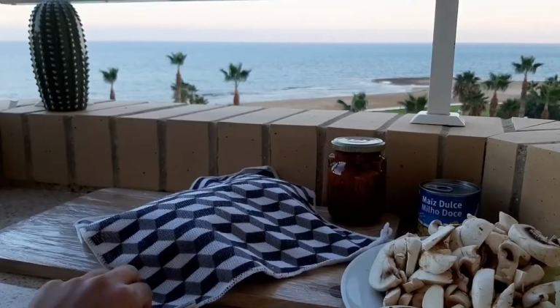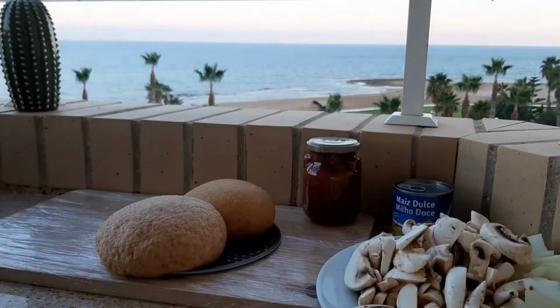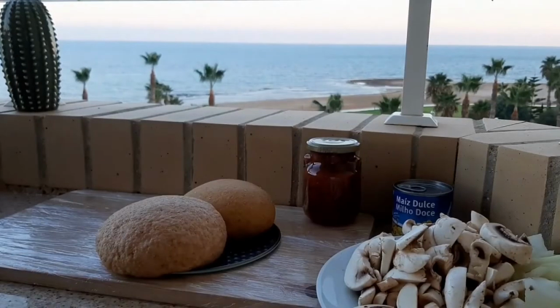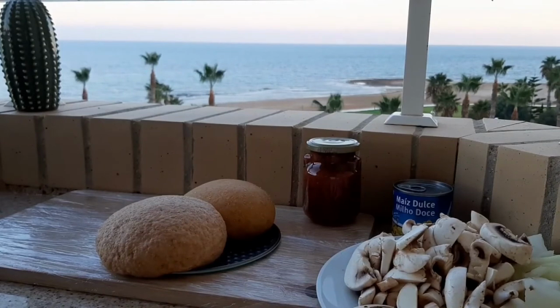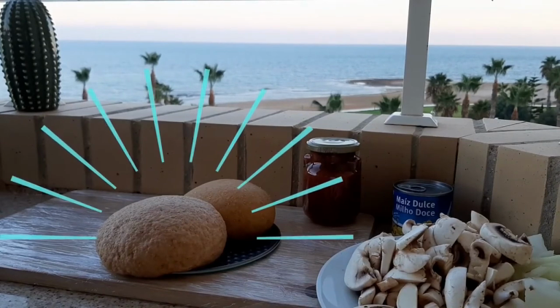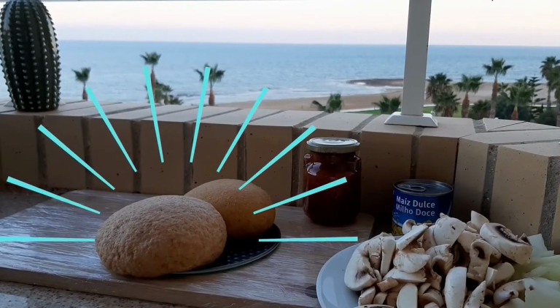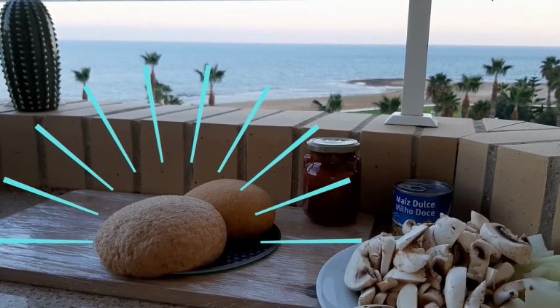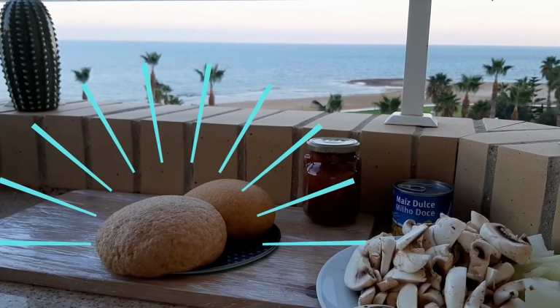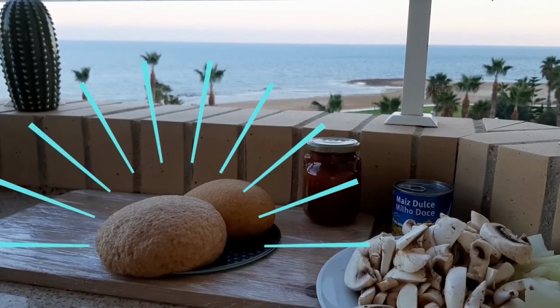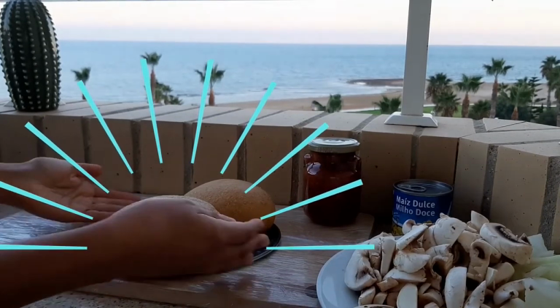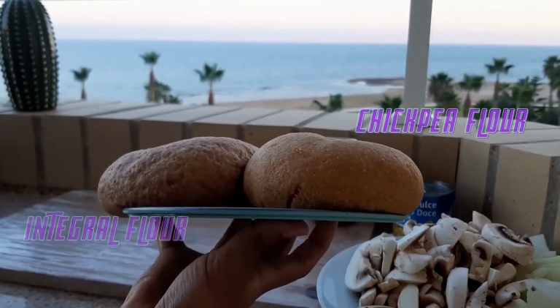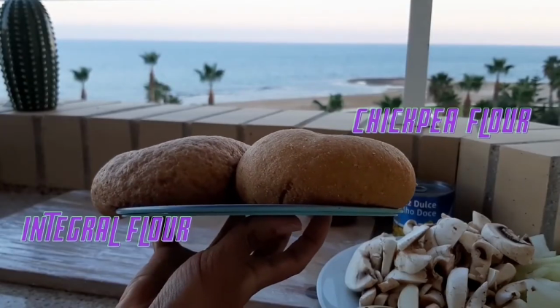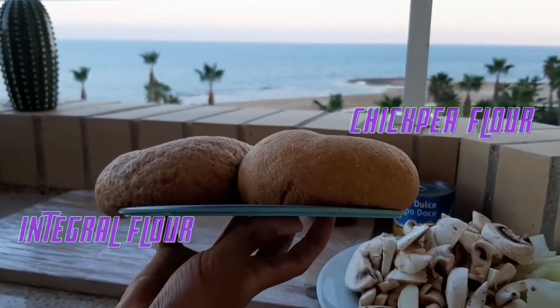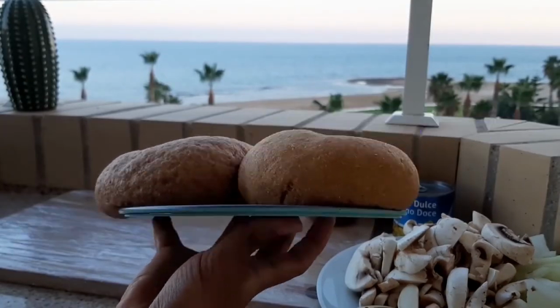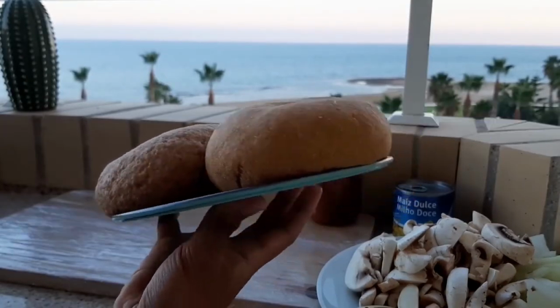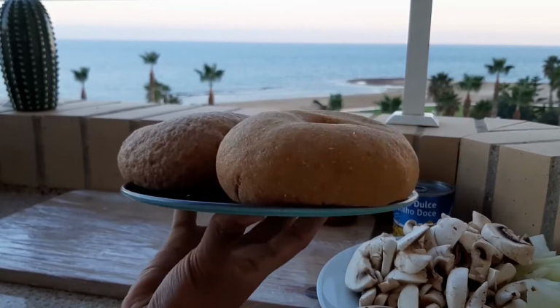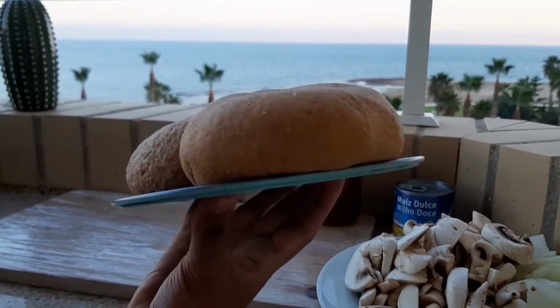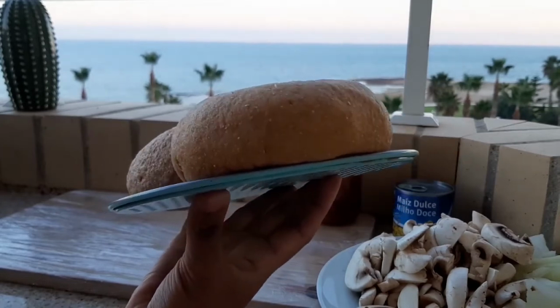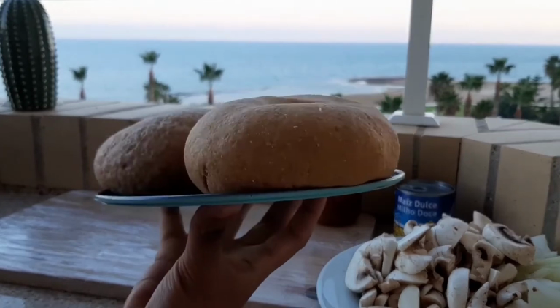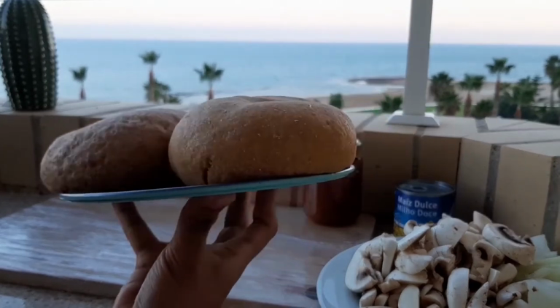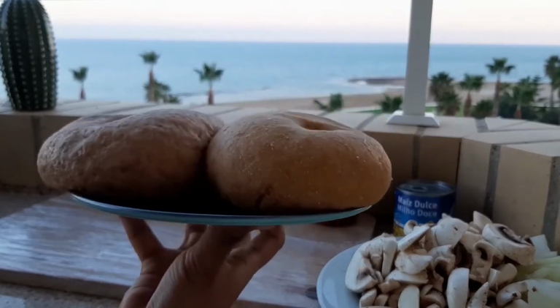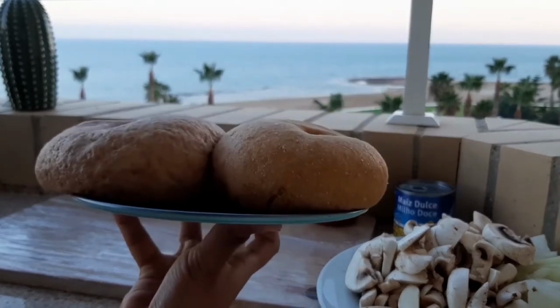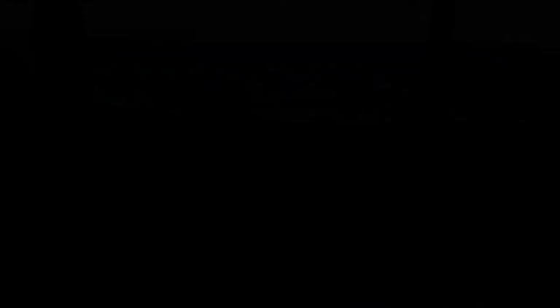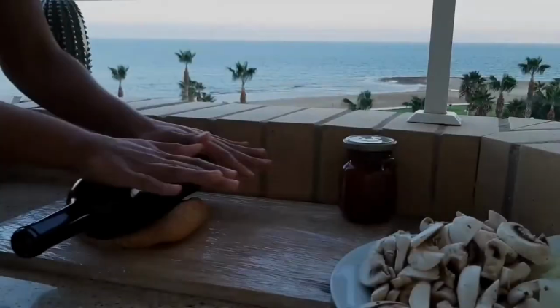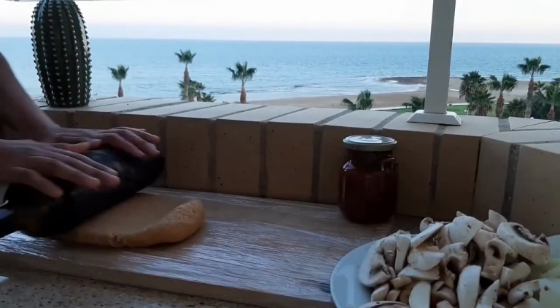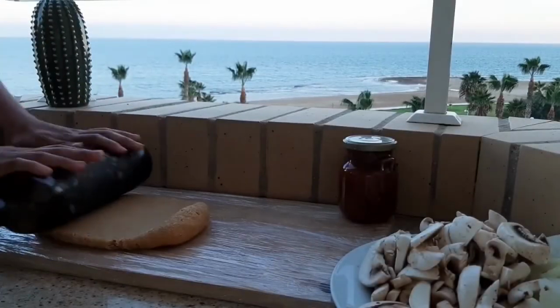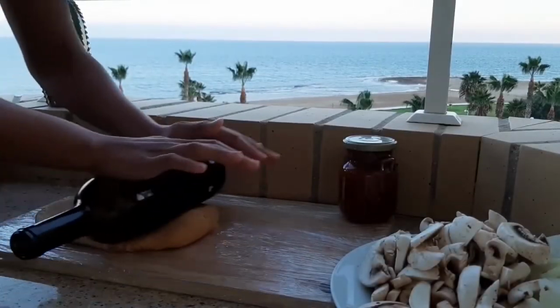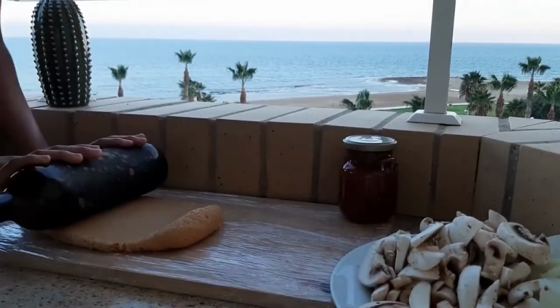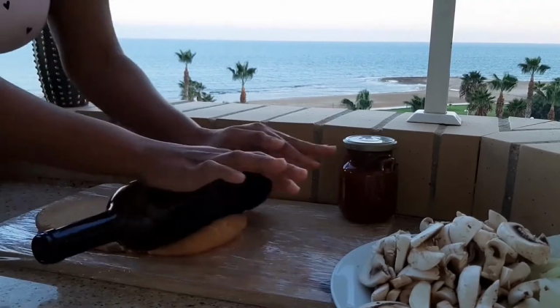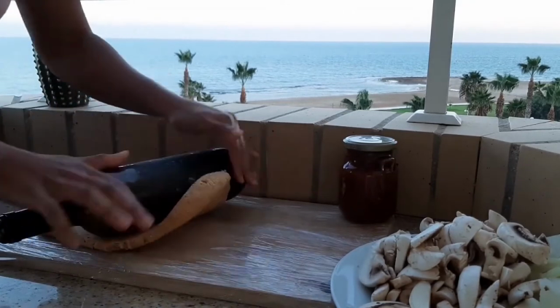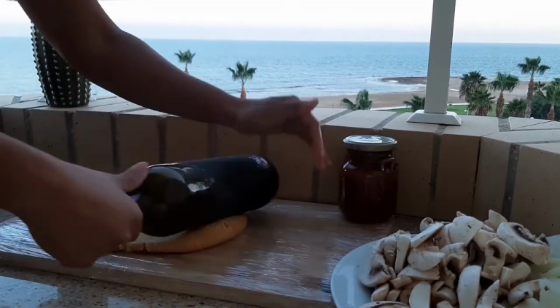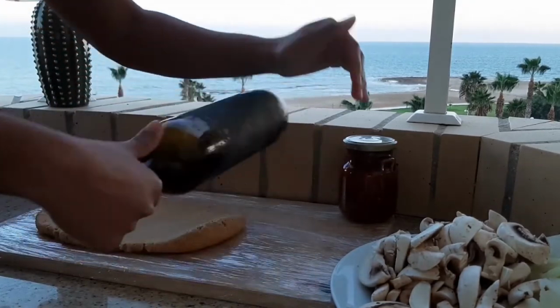And voilà! Now we can use it. I prepared two — one is only integral flour and the other is chickpea and integral flour. It's time to stretch the dough before preparing.